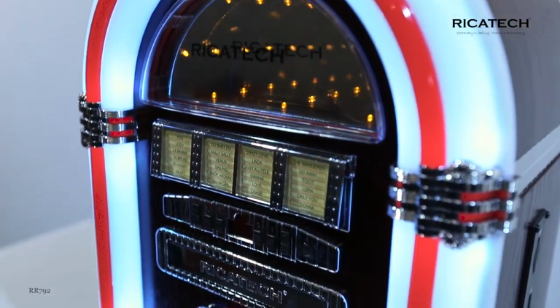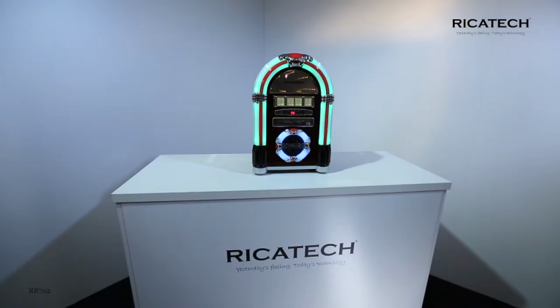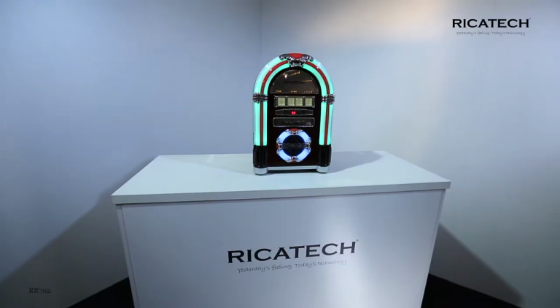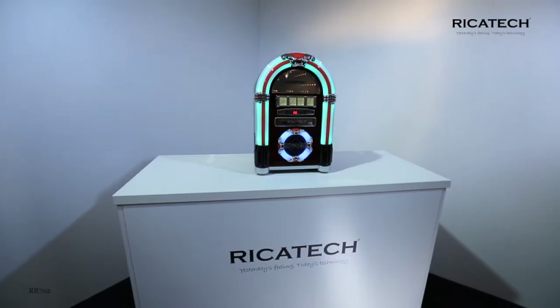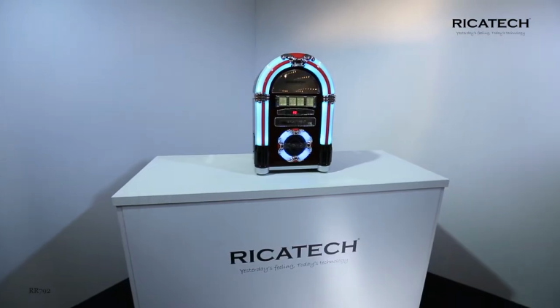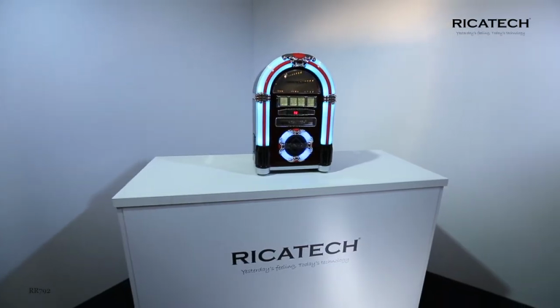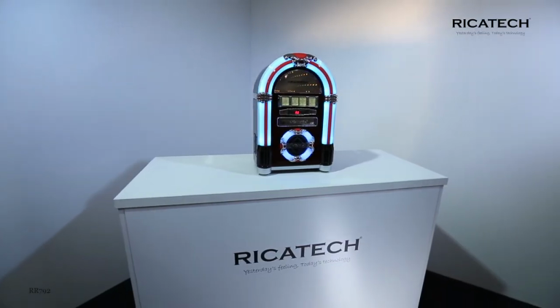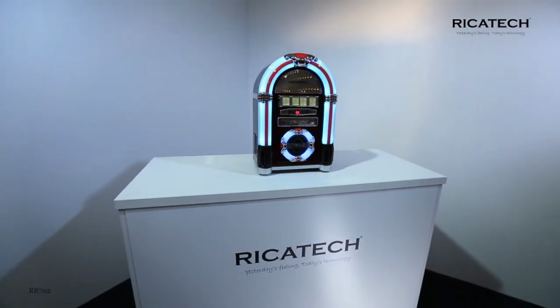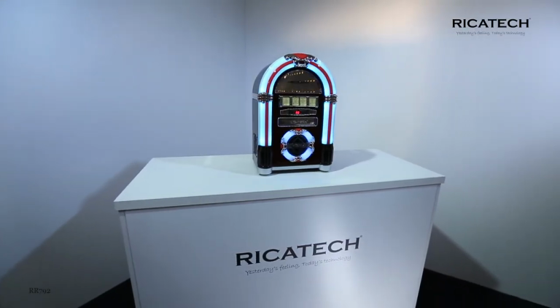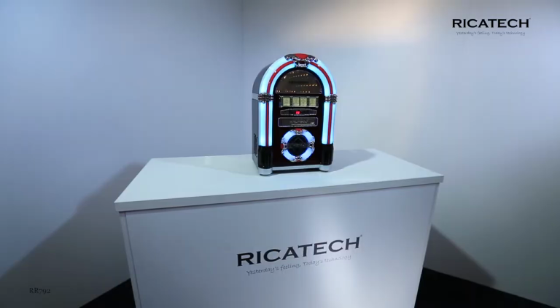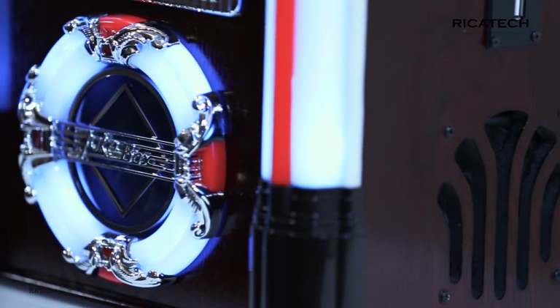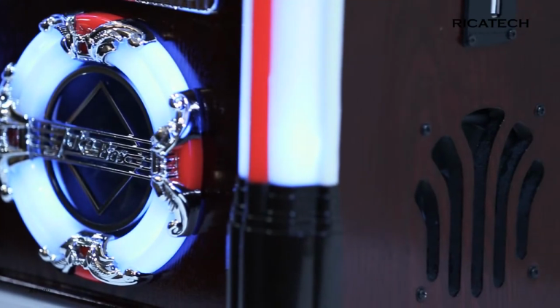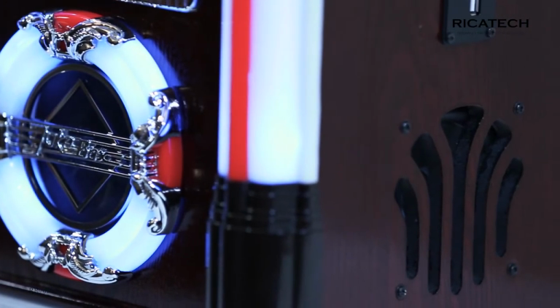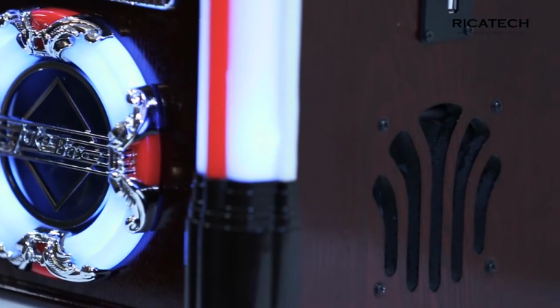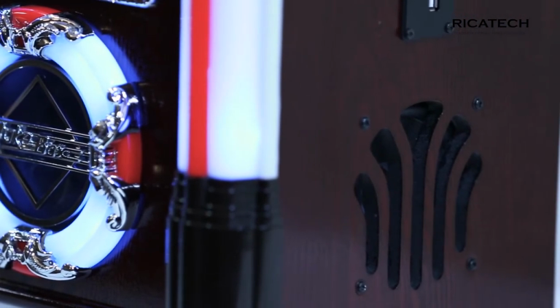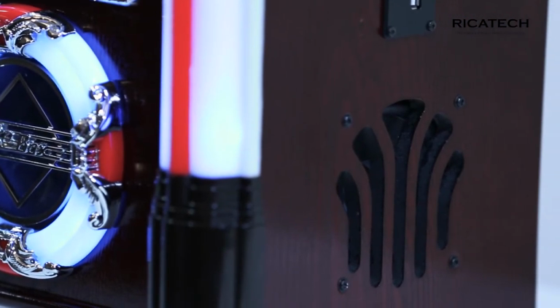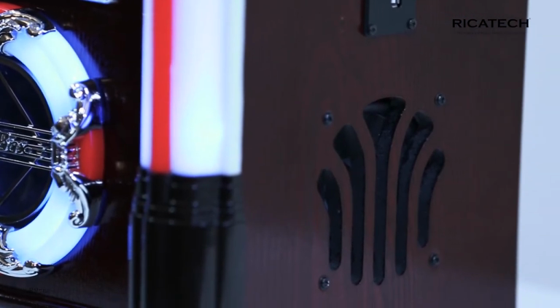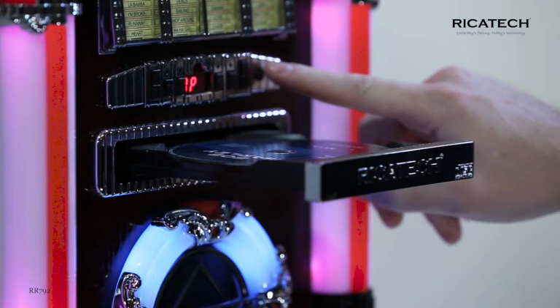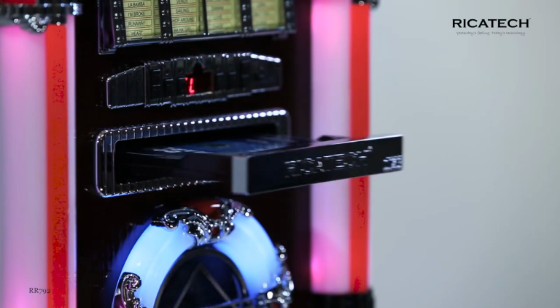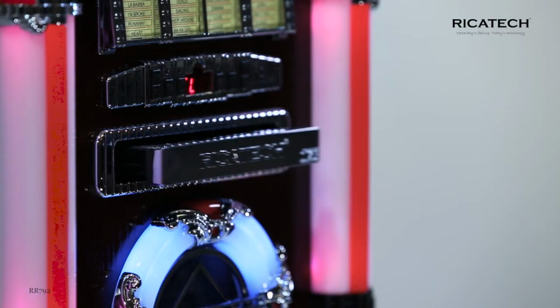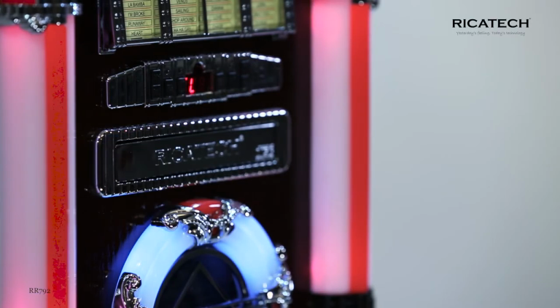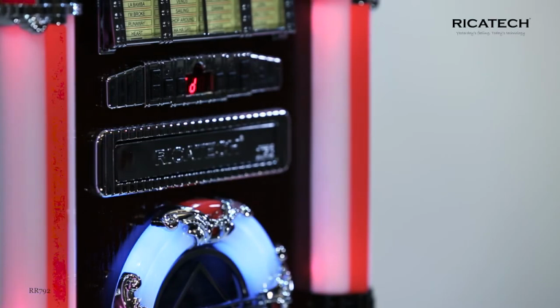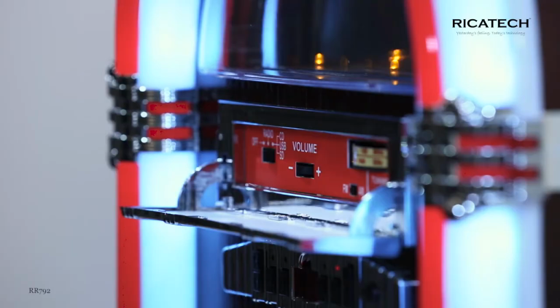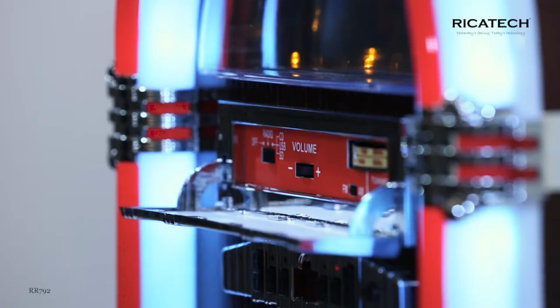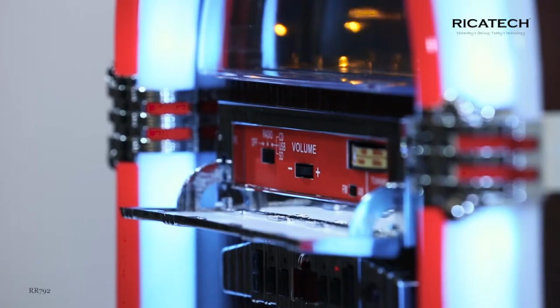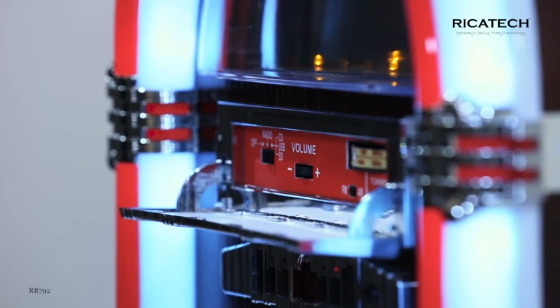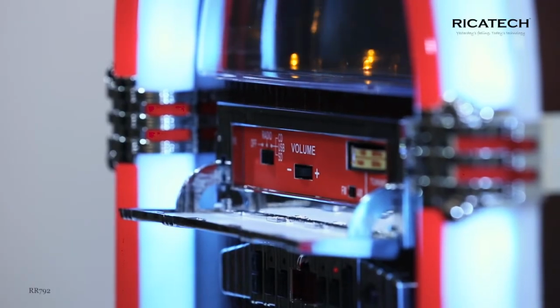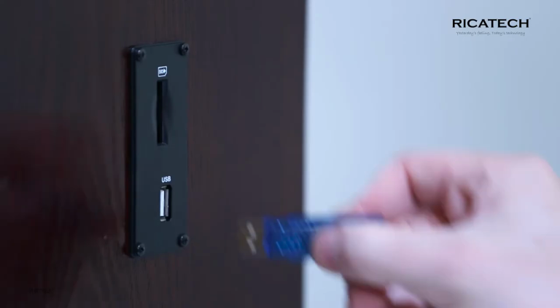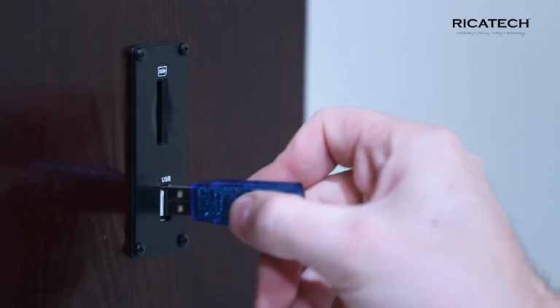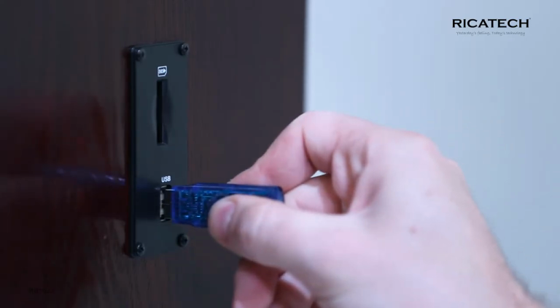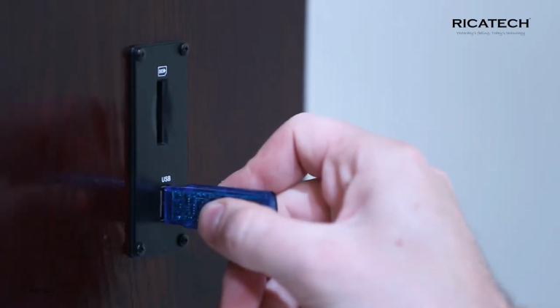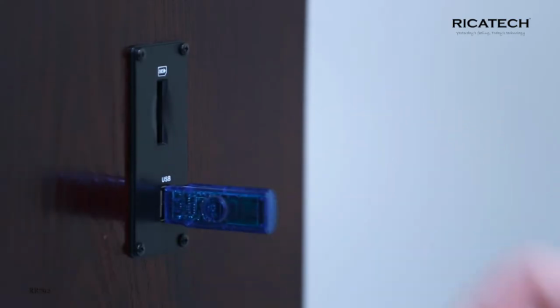The RR792 has a wooden cabinet, two built-in 2-watt speakers, and also features a built-in CD player and analog-operated radio. With the SD and USB input,